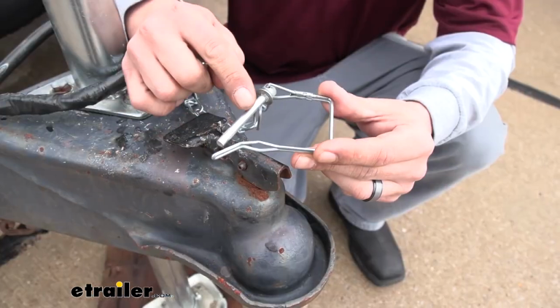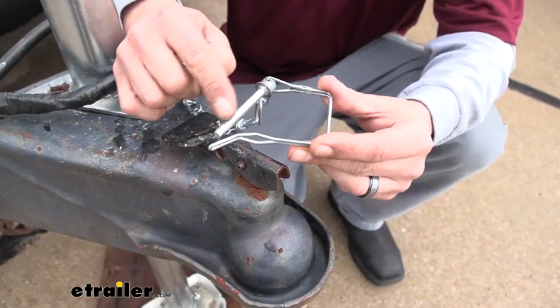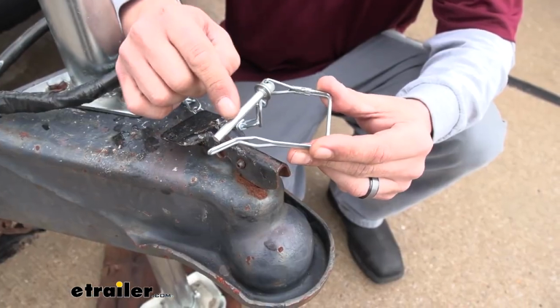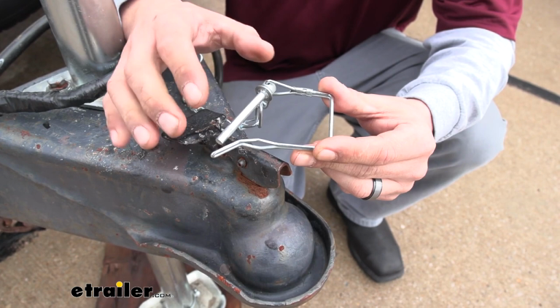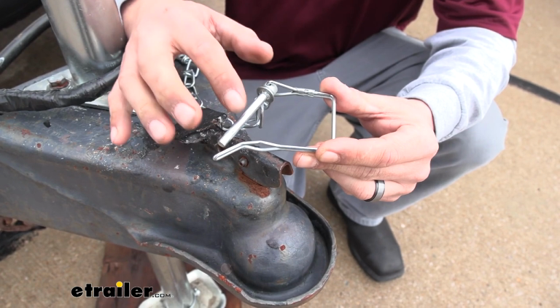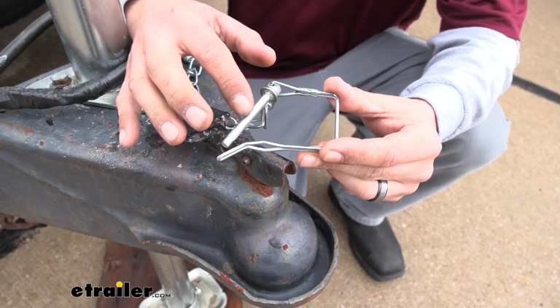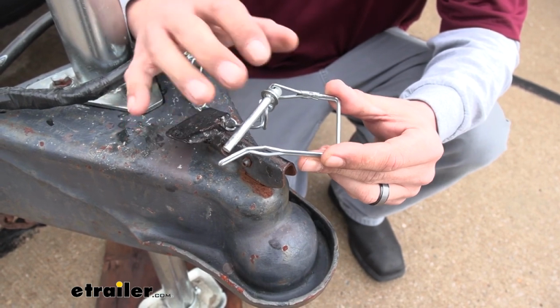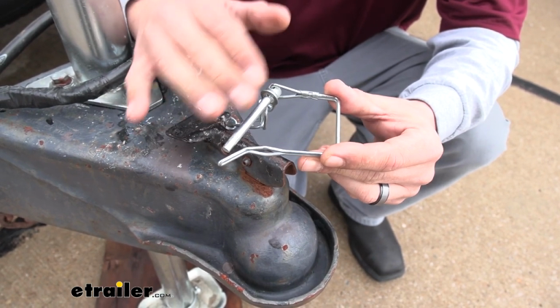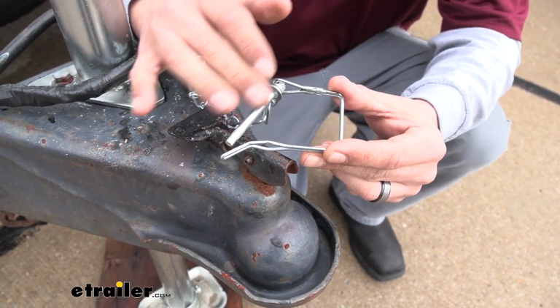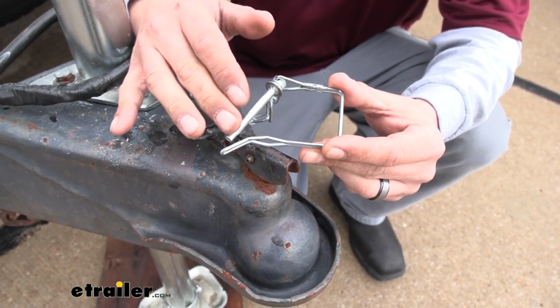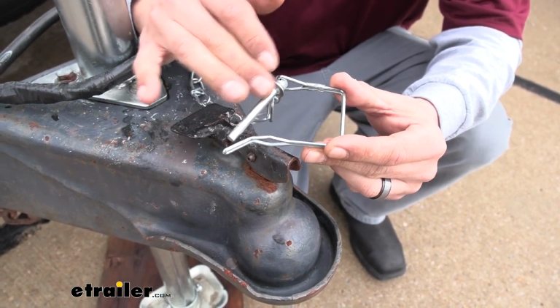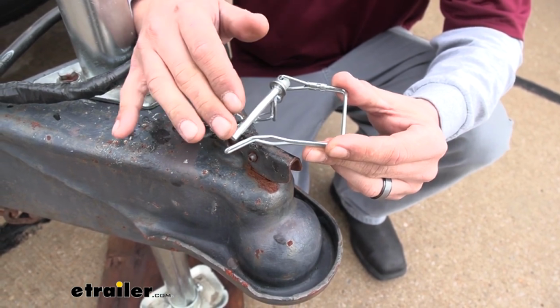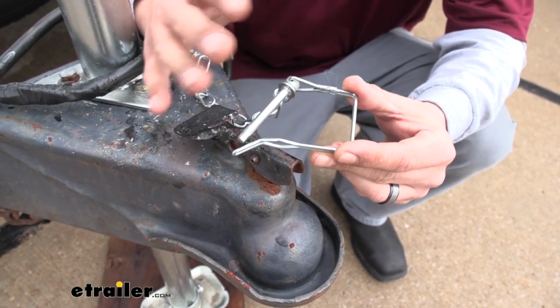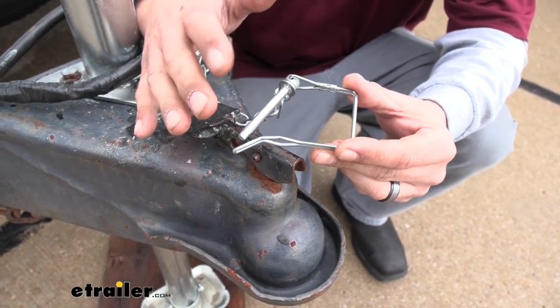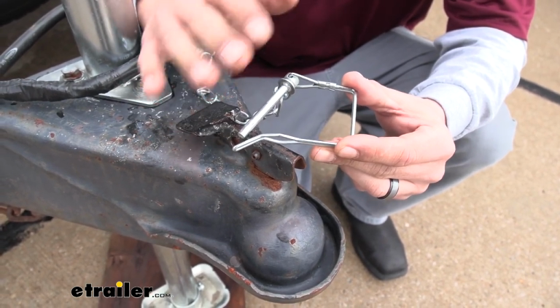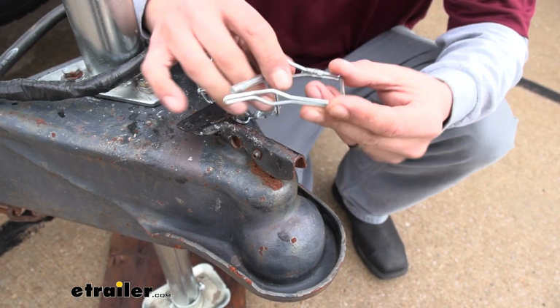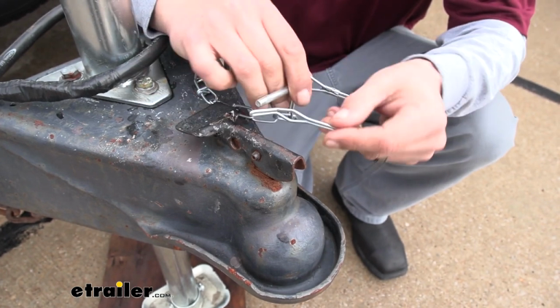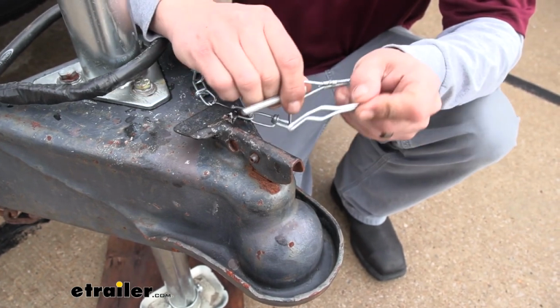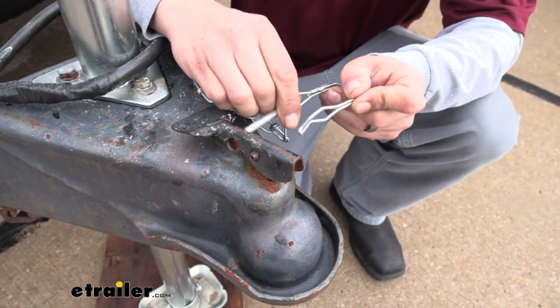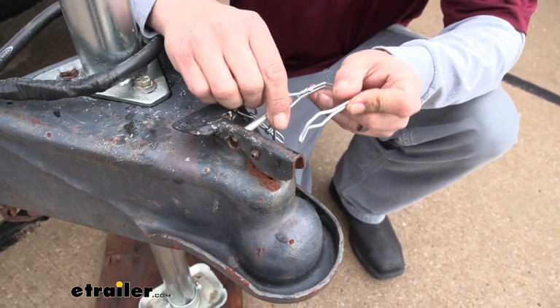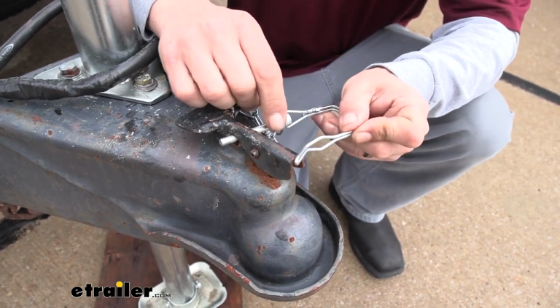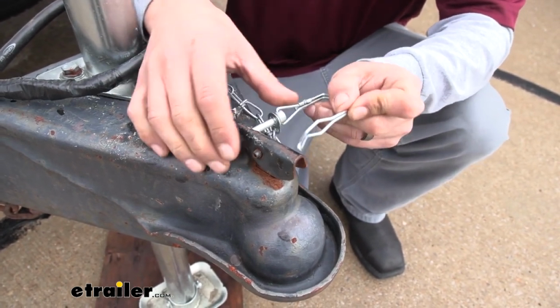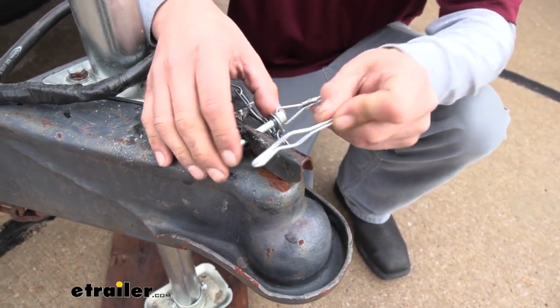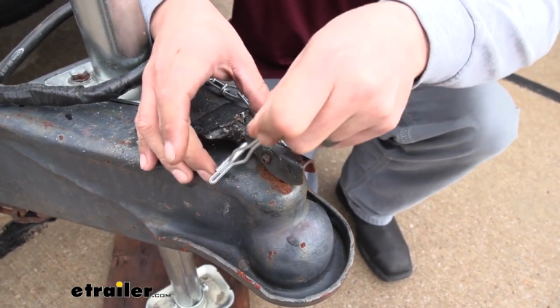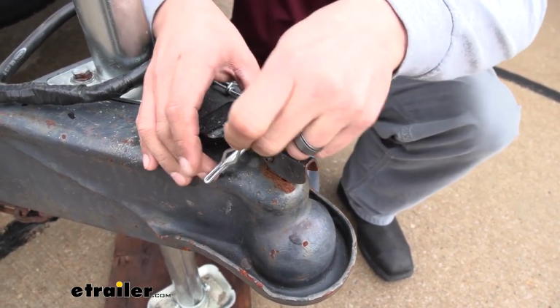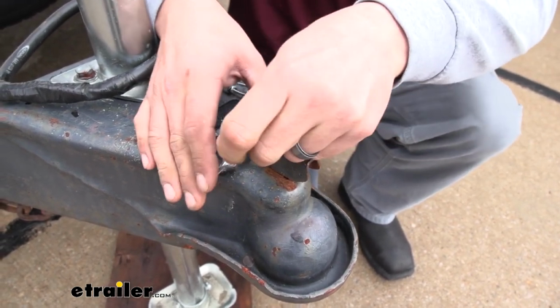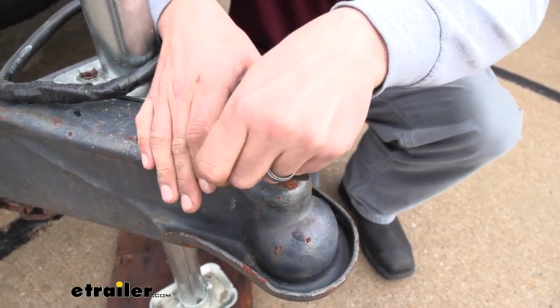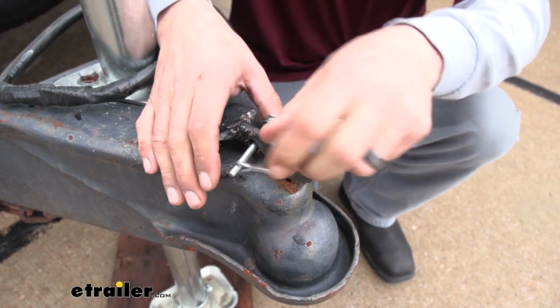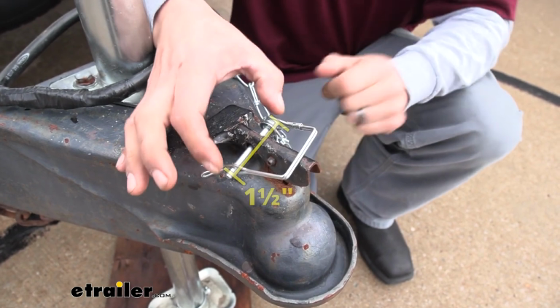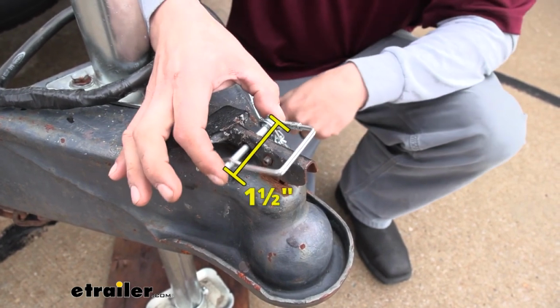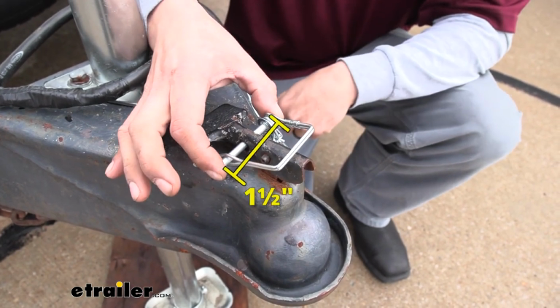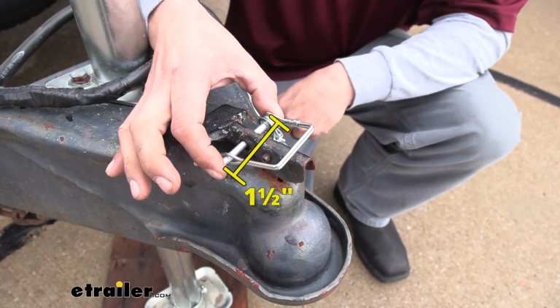Now our Buyer's safety pin is going to be made out of steel, but it does have a zinc coating on it, so it should prevent any kind of rust or corrosion from building up. Now one thing you do want to keep in mind is the span of the pin is going to be an inch and a half long.